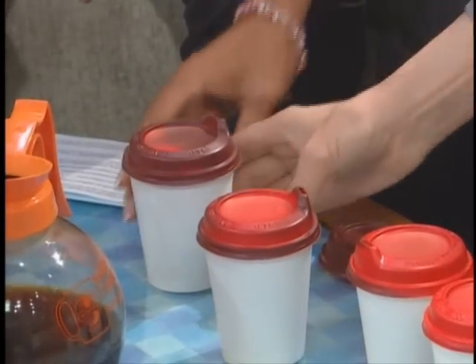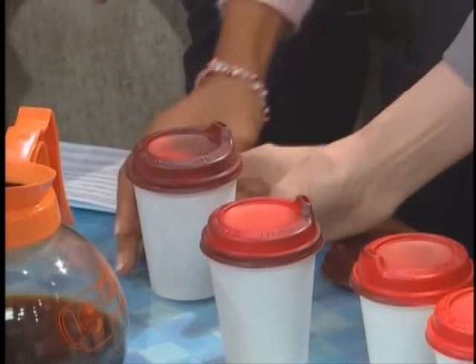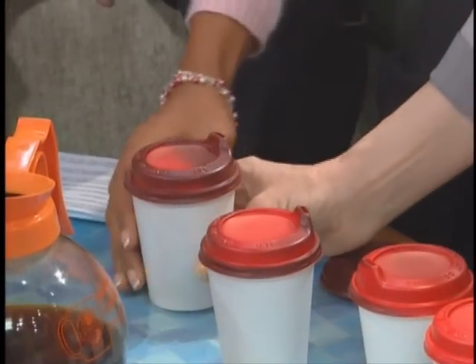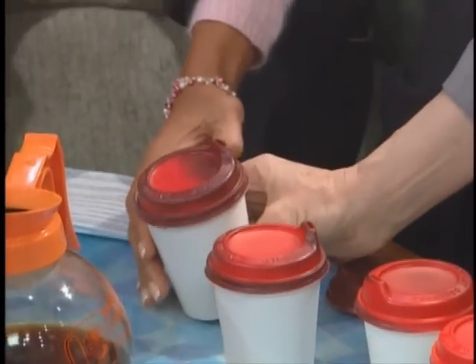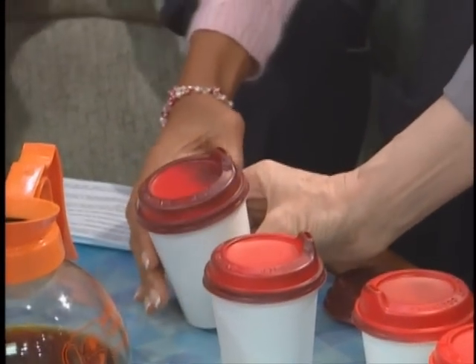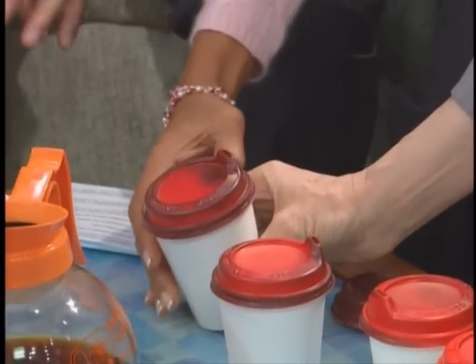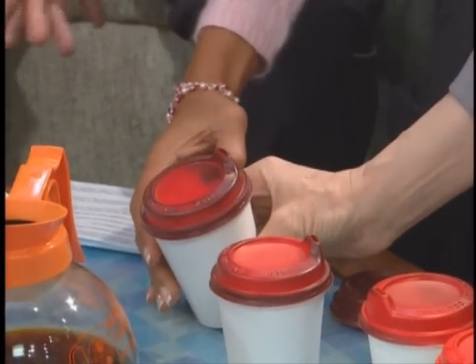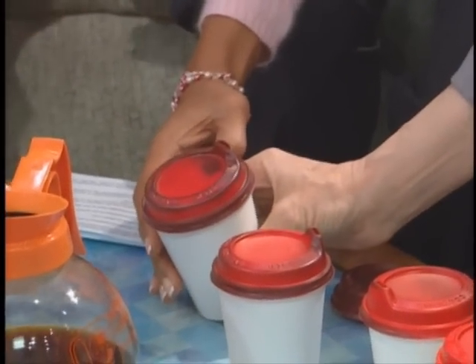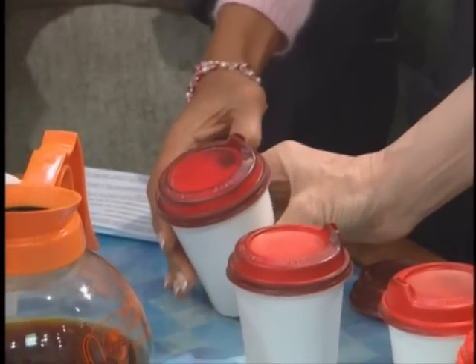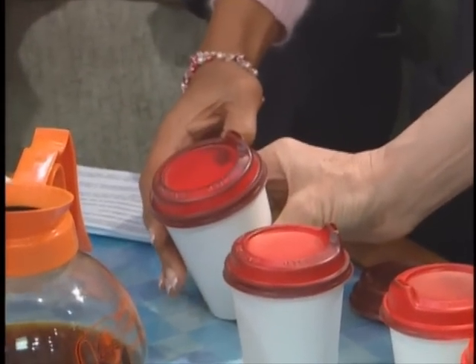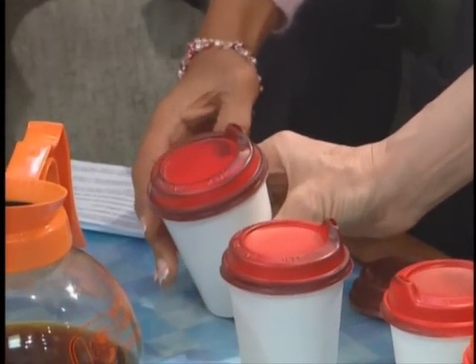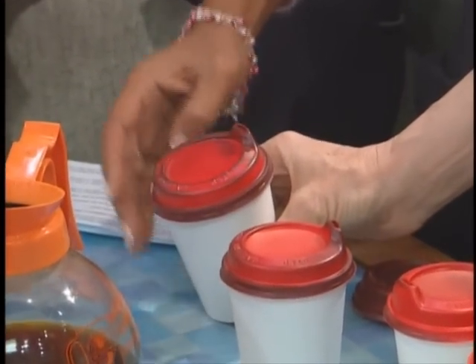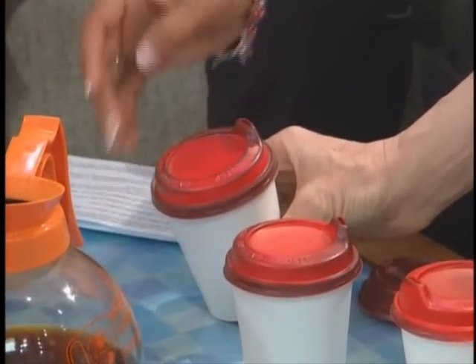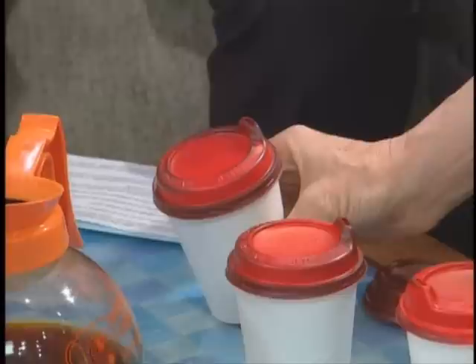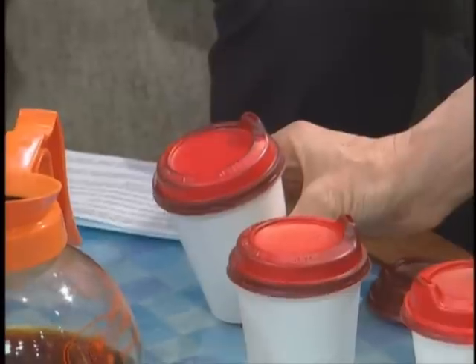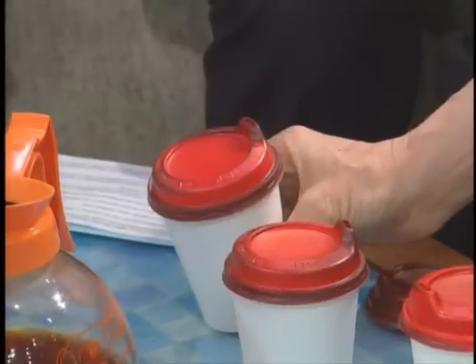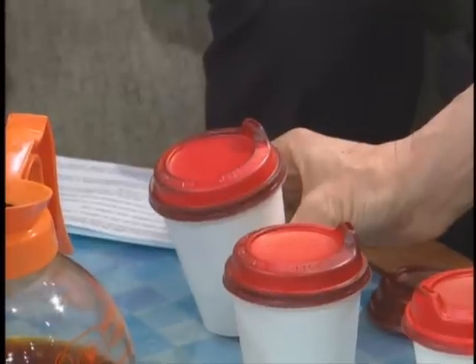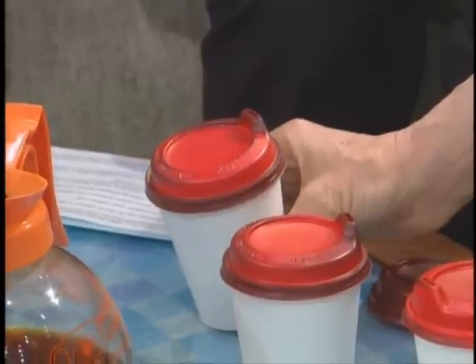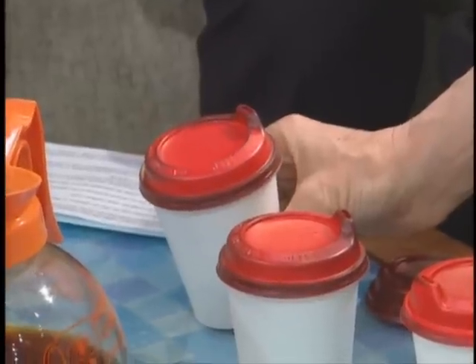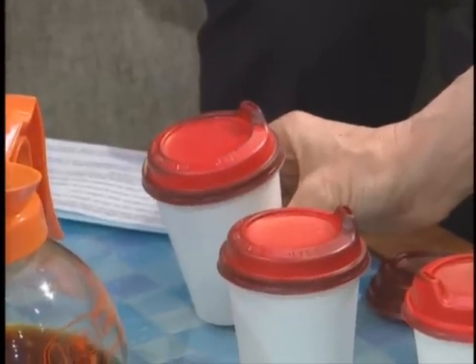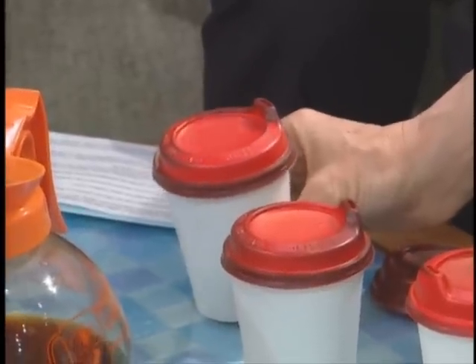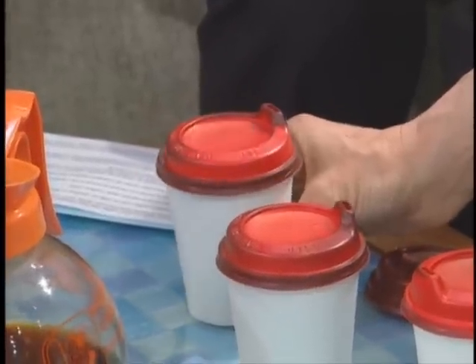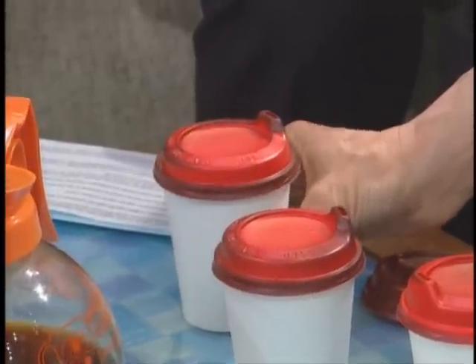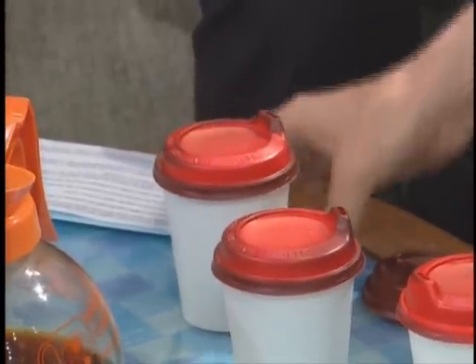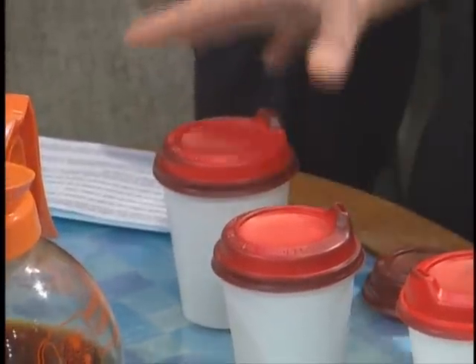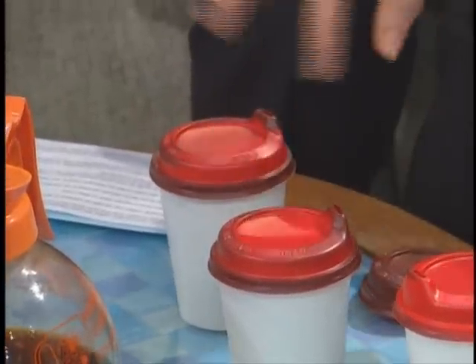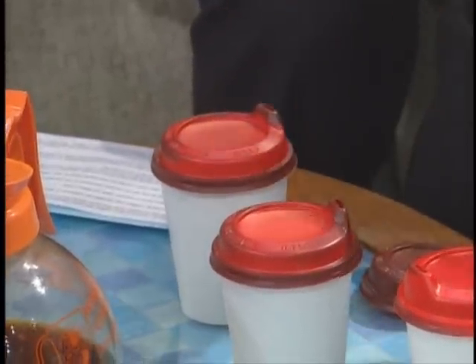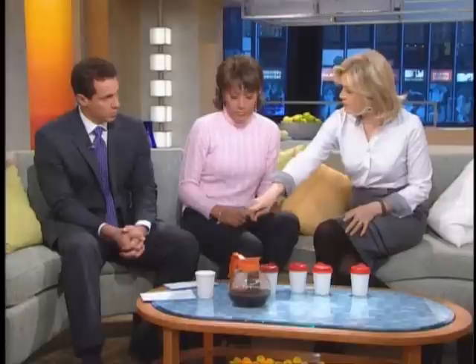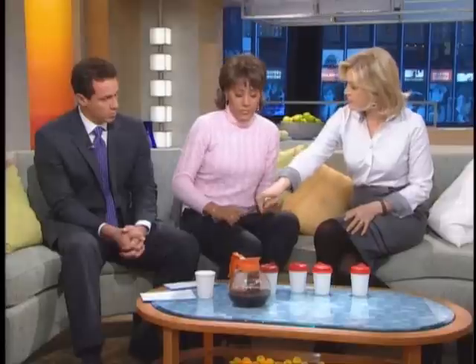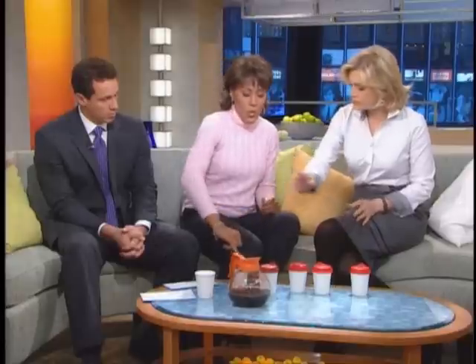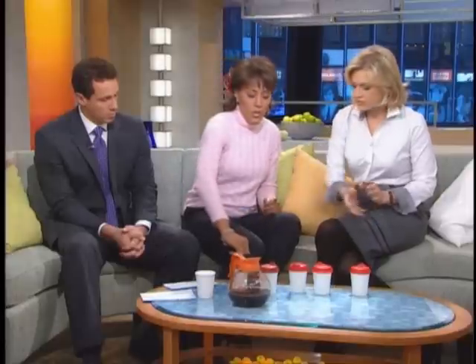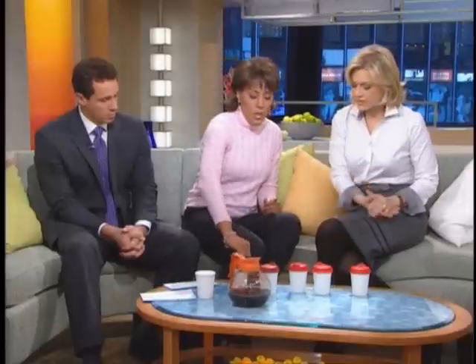Do you see this? Do you see how fast it's happening? So that lets you know — that means it's too hot to drink. You don't want it near your mouth. And then when it goes back to brown, you should drink it.